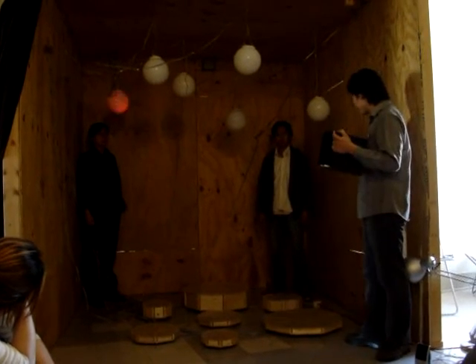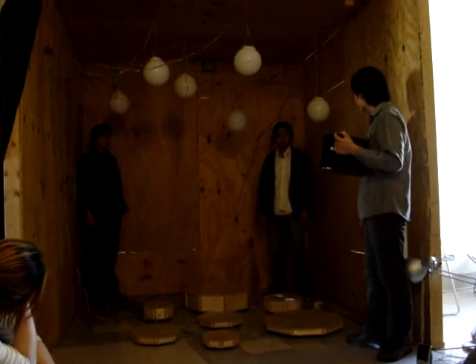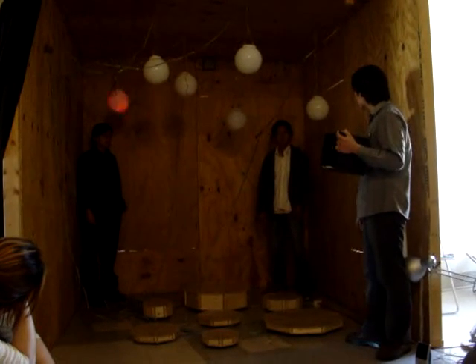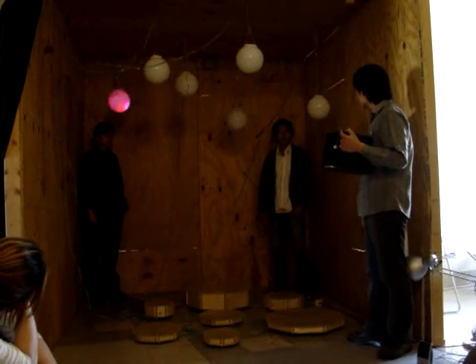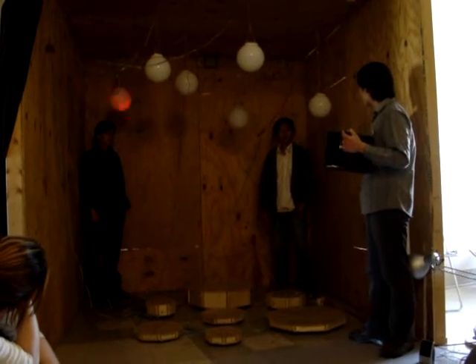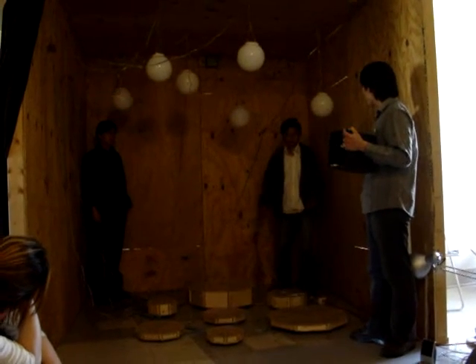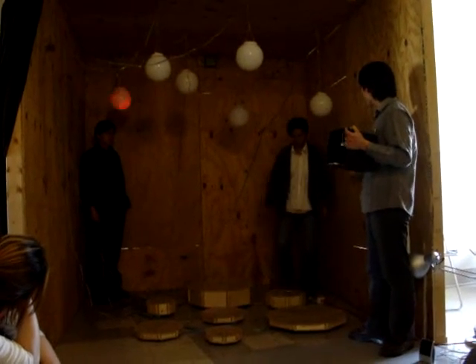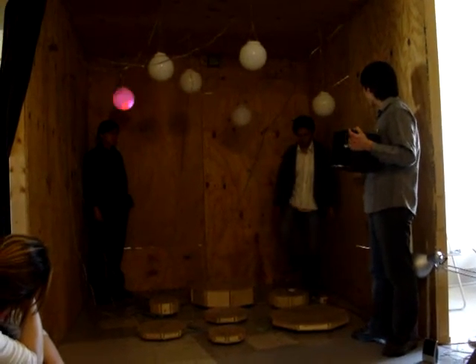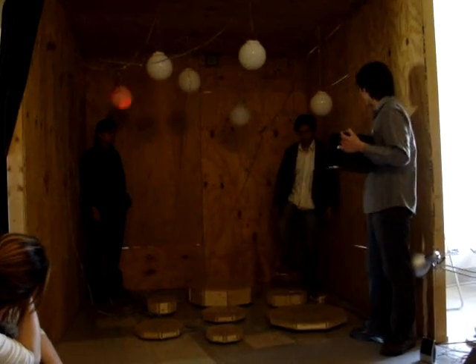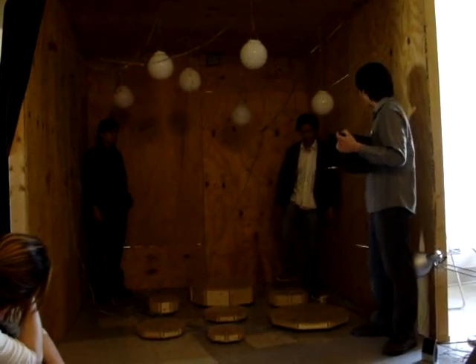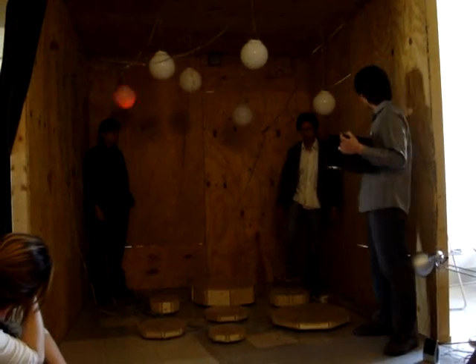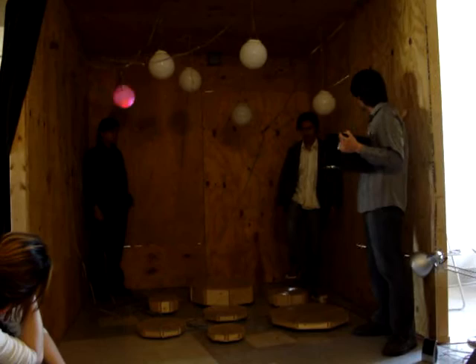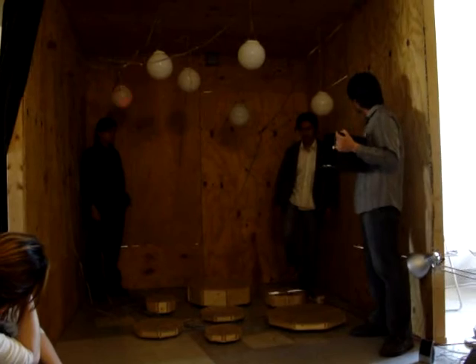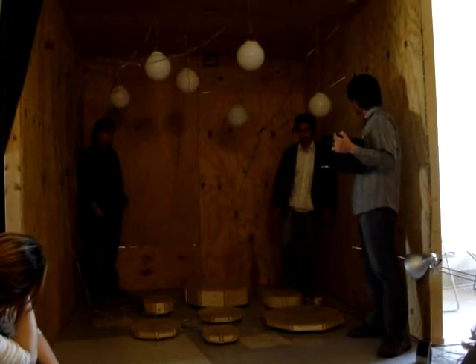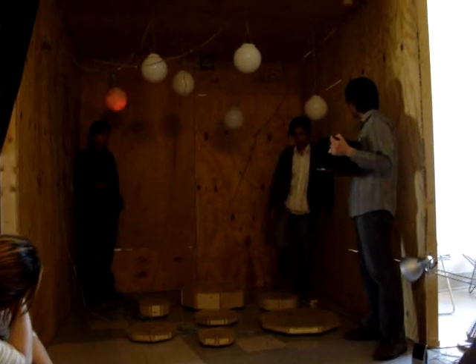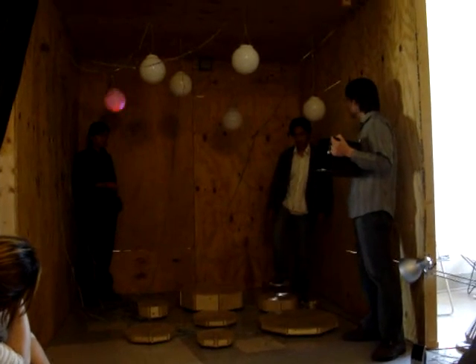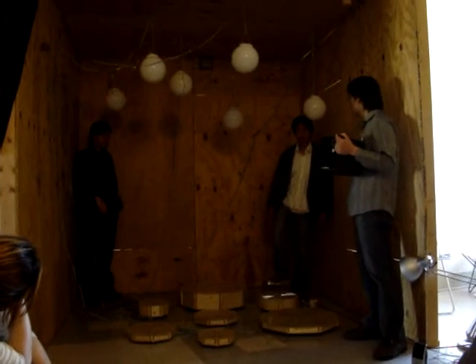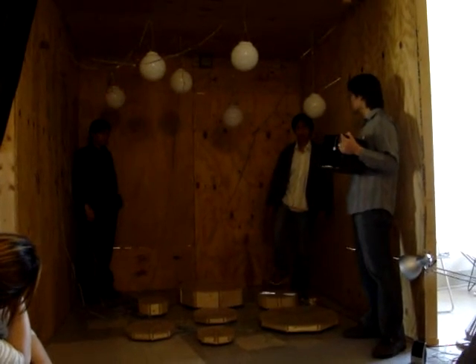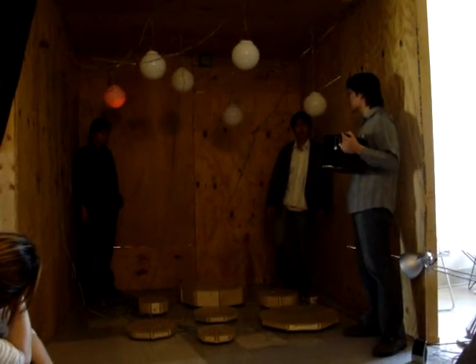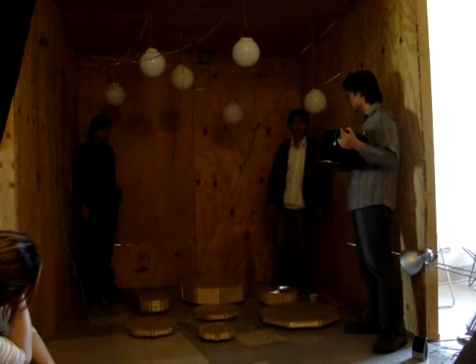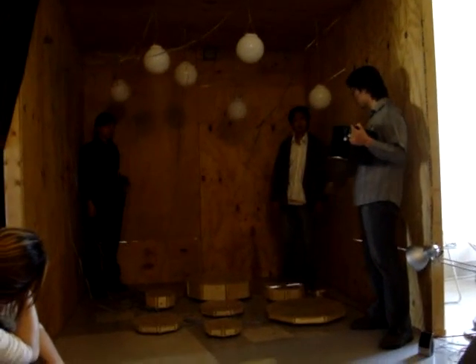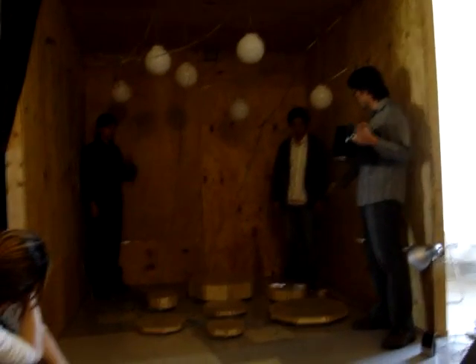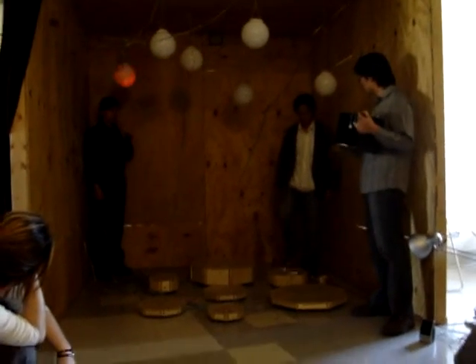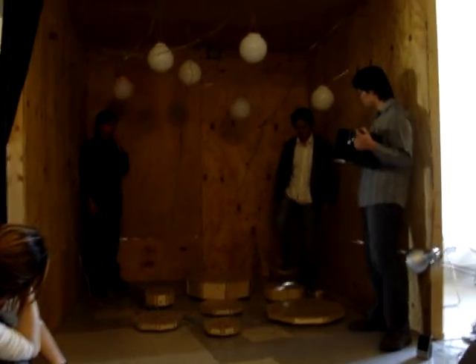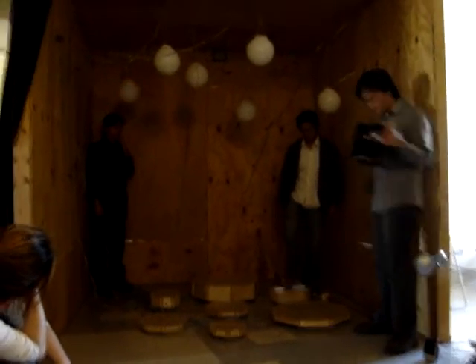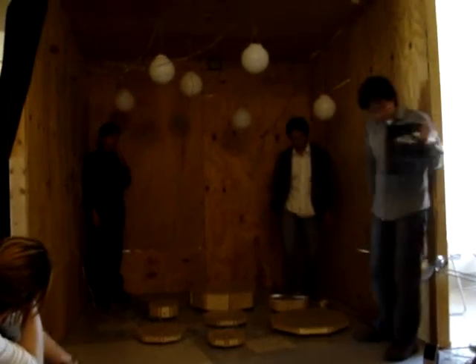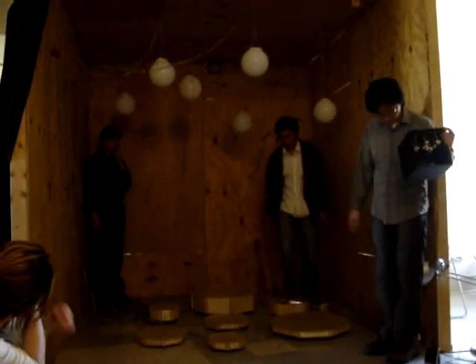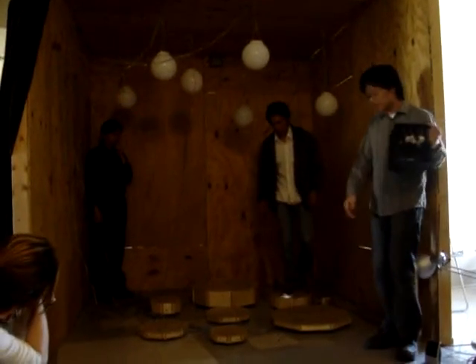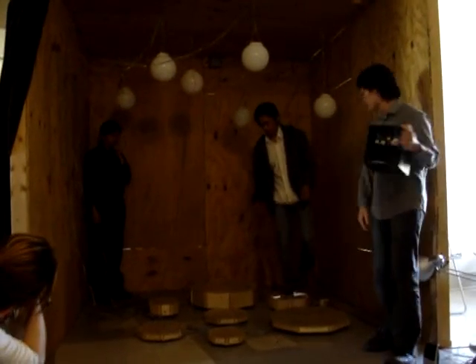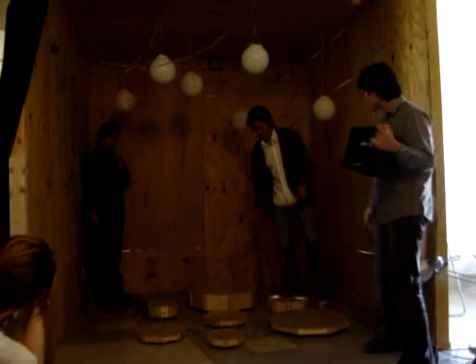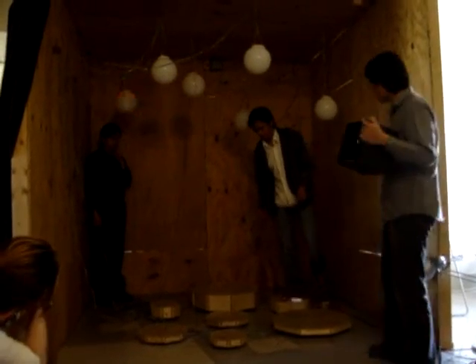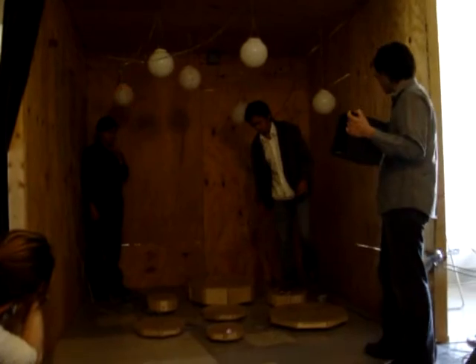We've already put one song inside. Let's have Tony follow the directions and play the song for you.